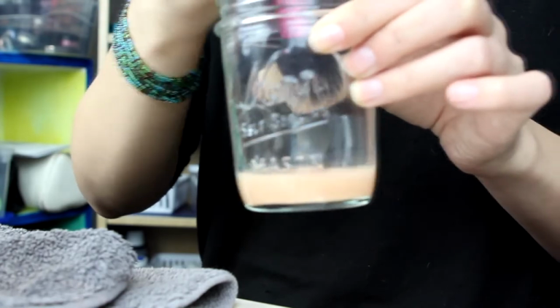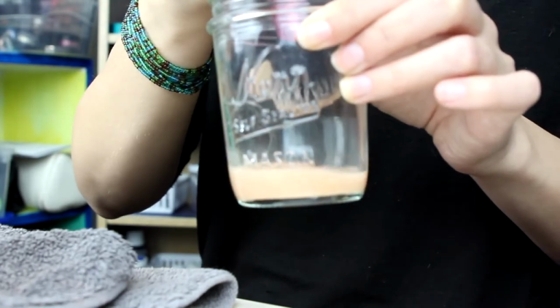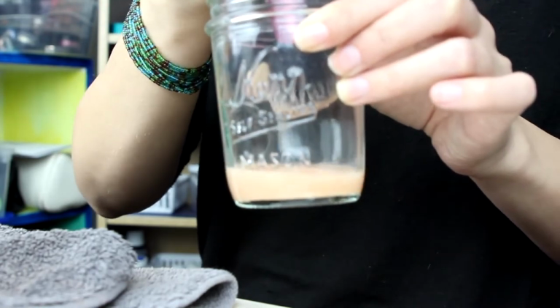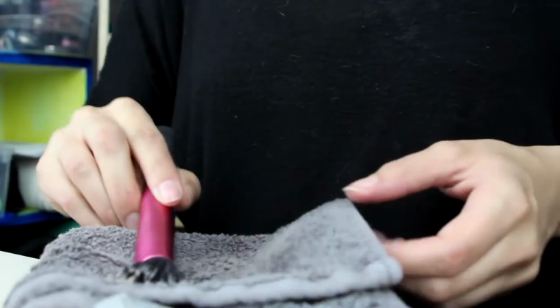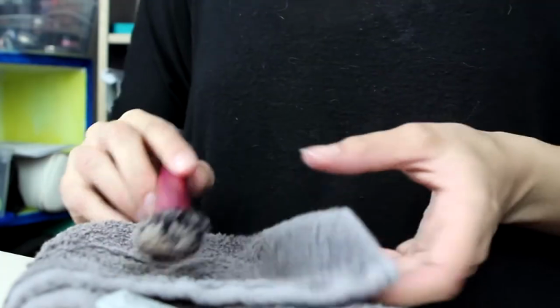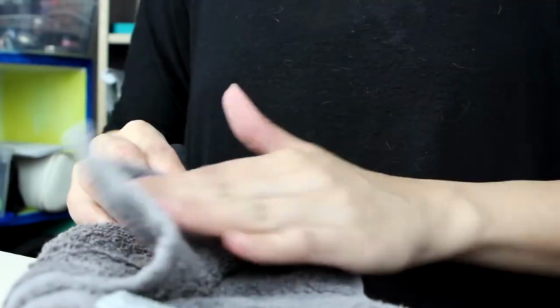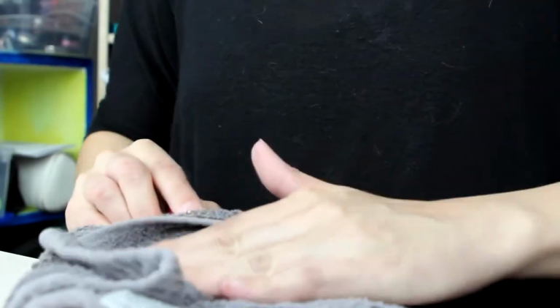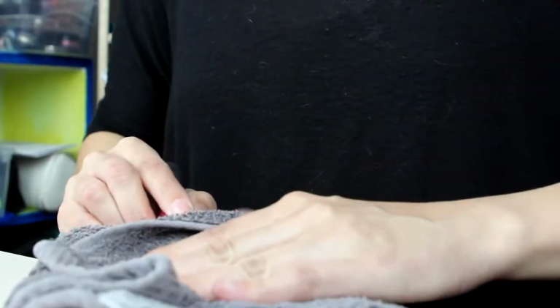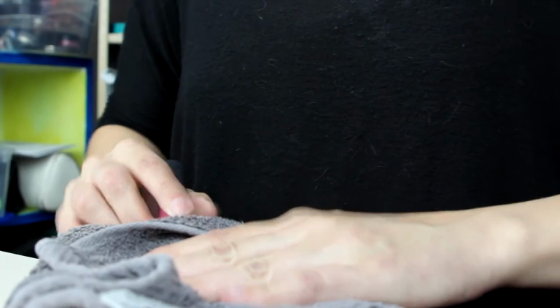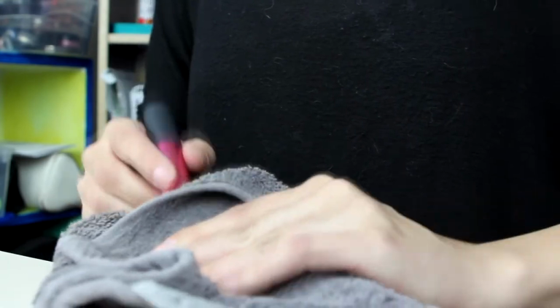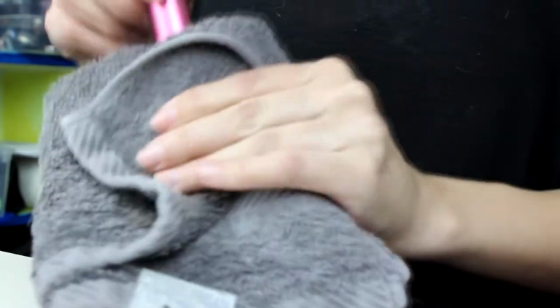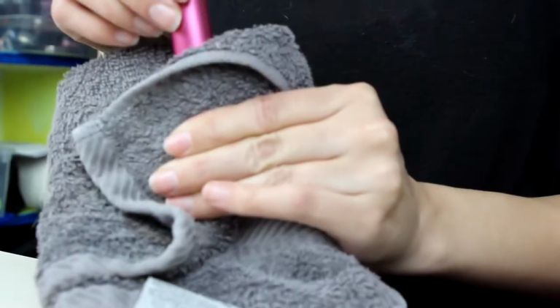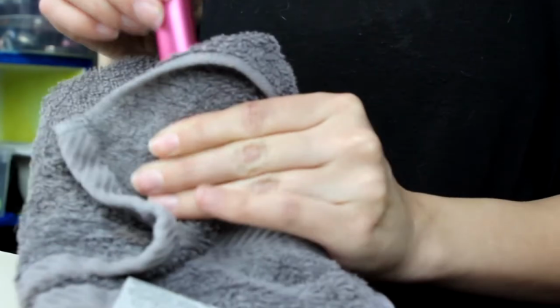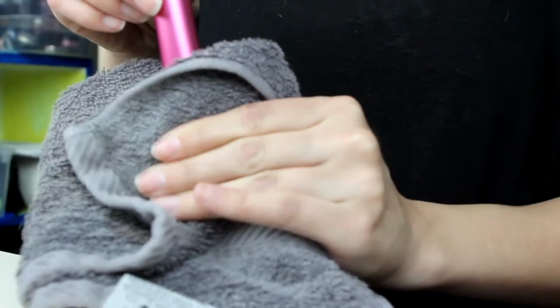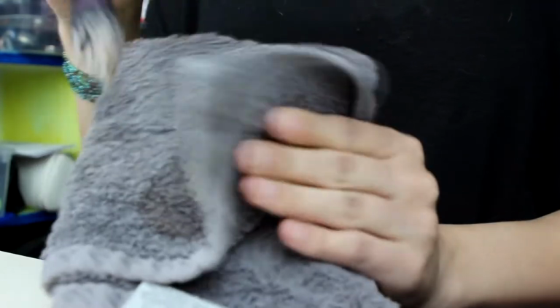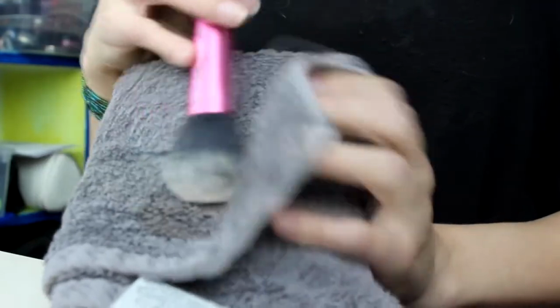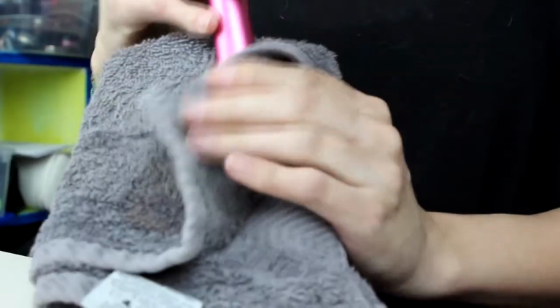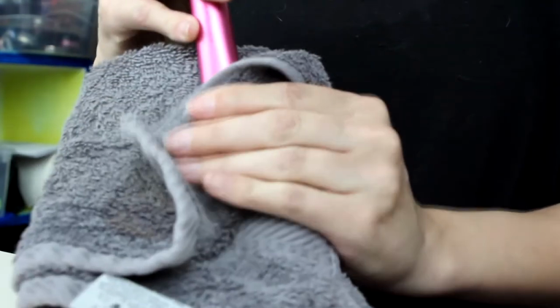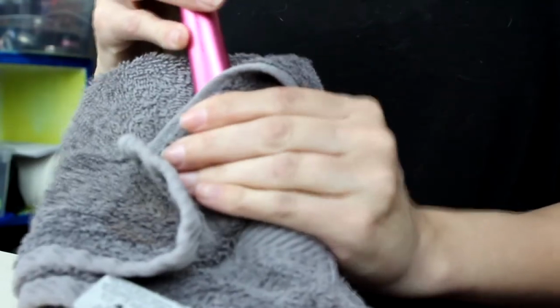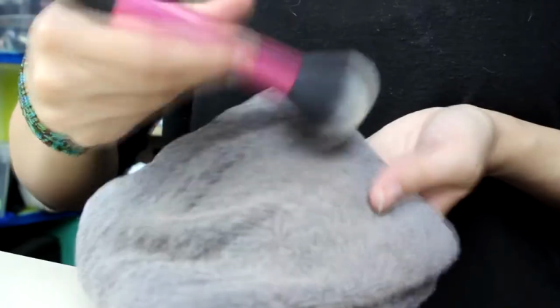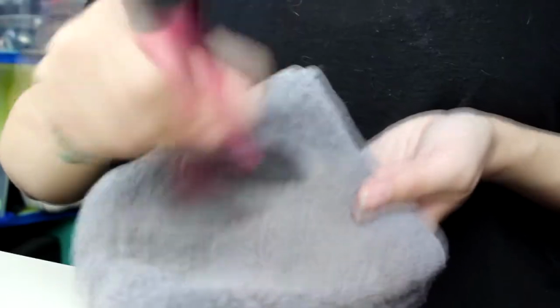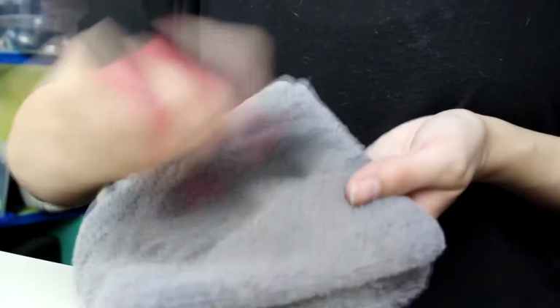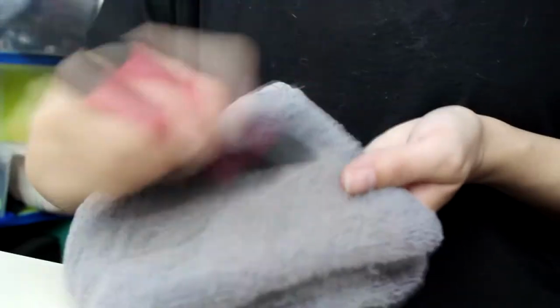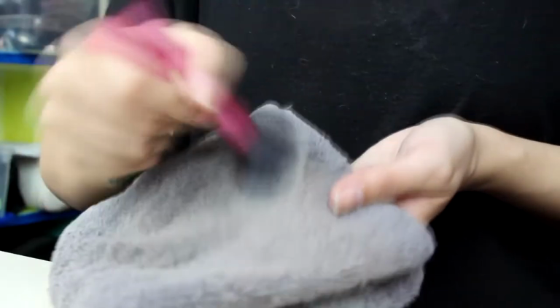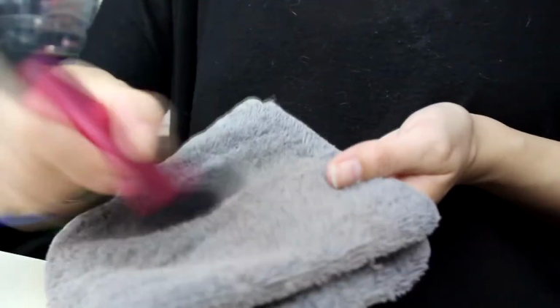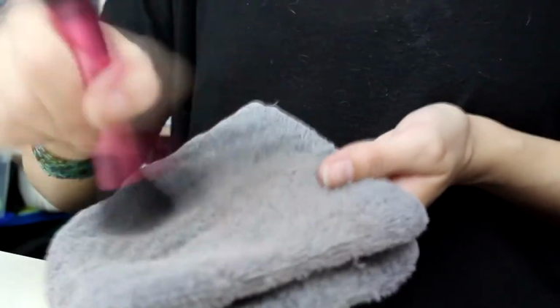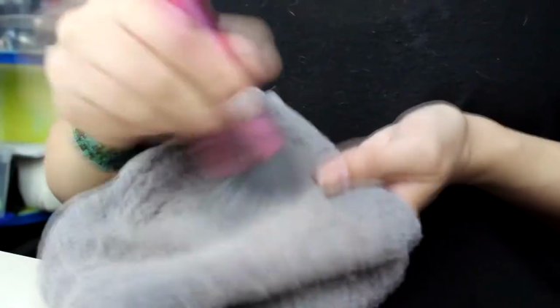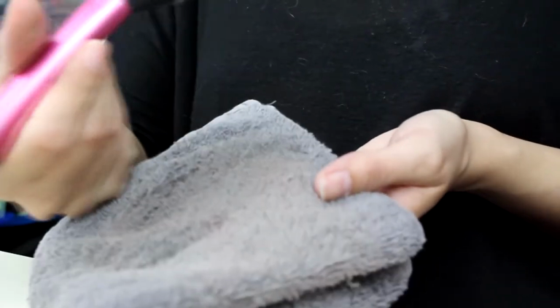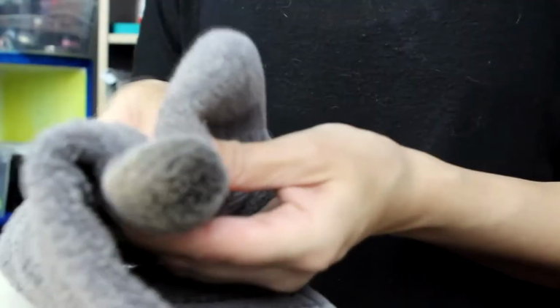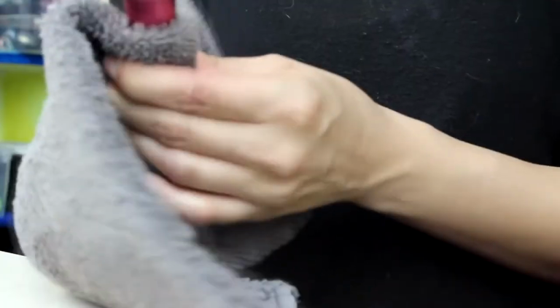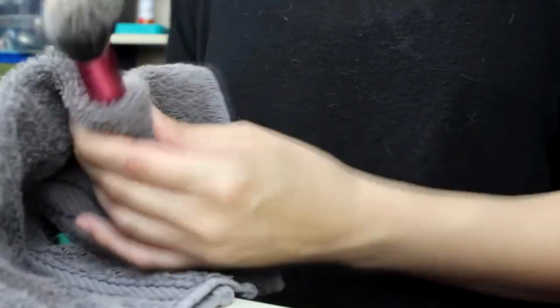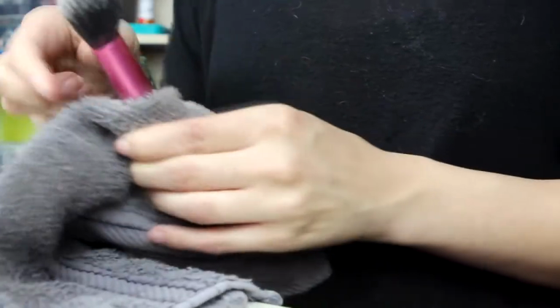Then I like to pat it and squeeze out more ISO, and then to make sure it's really dry I give a little brushing. Then I like to put my fluffier brushes into brush guards afterwards.